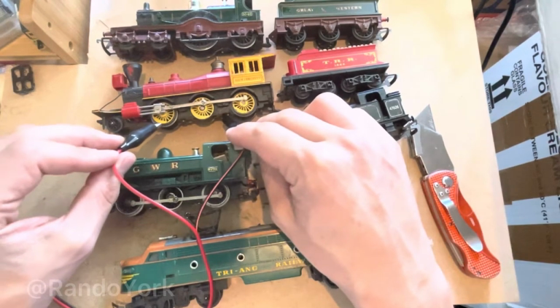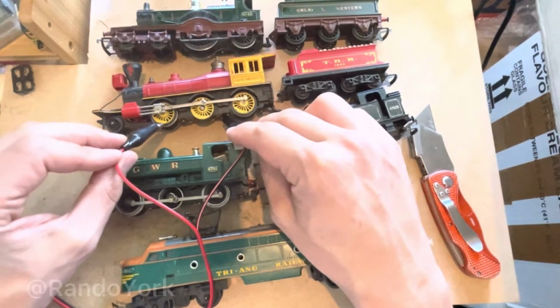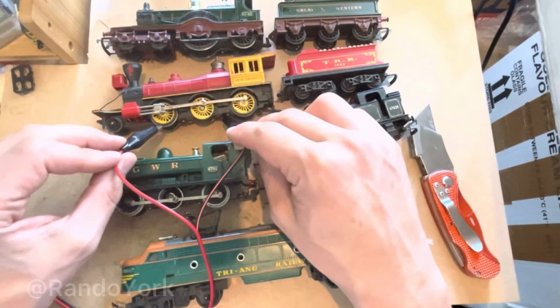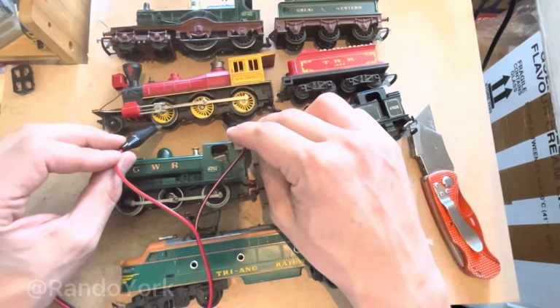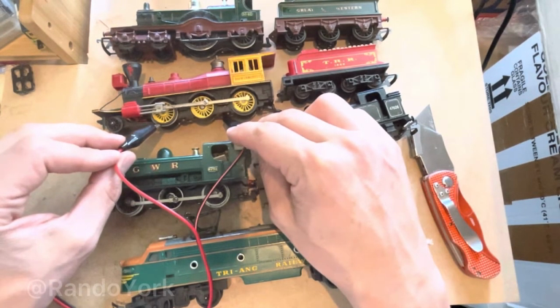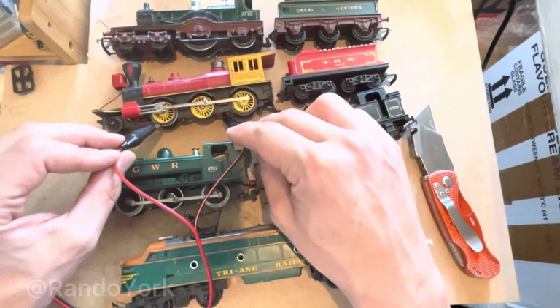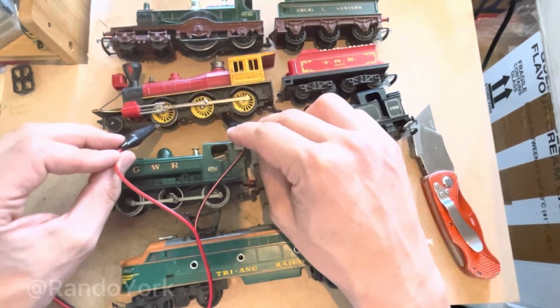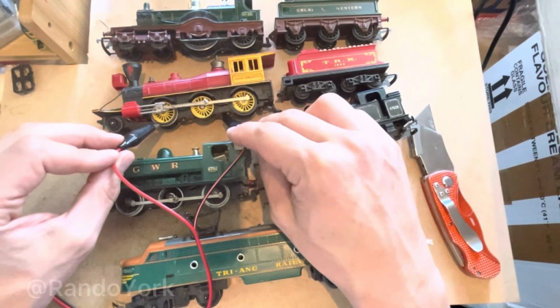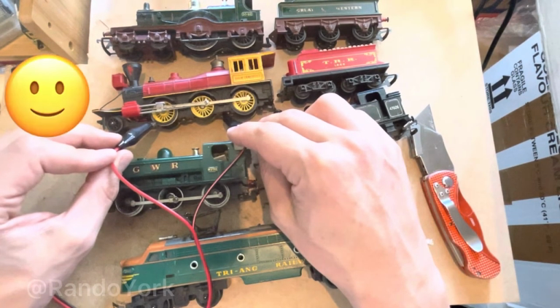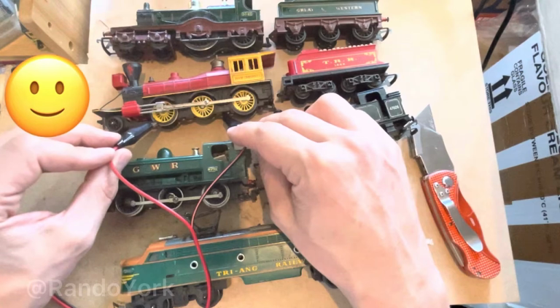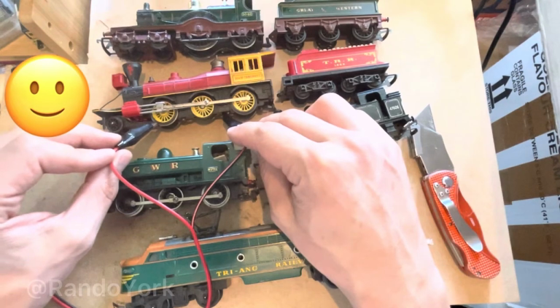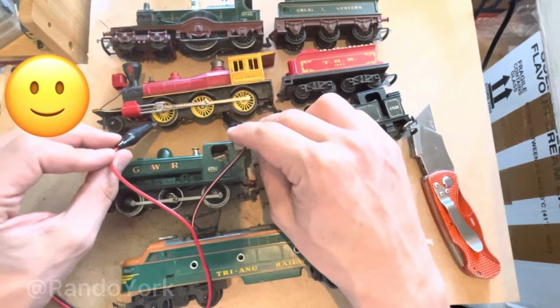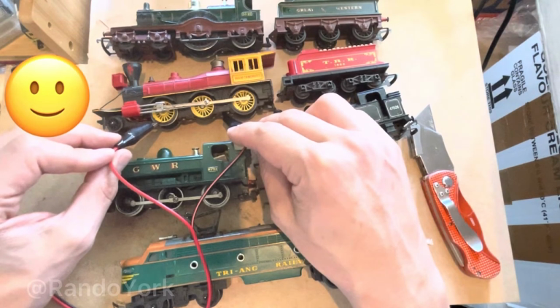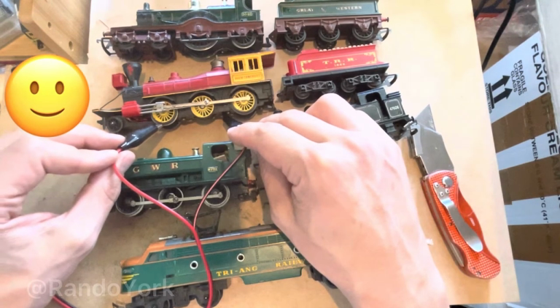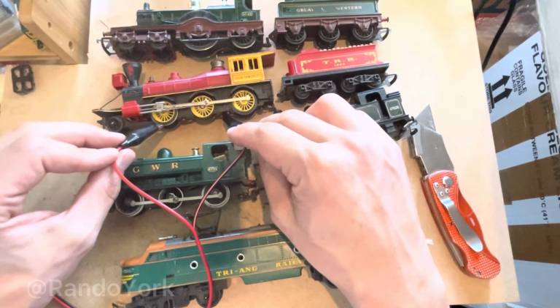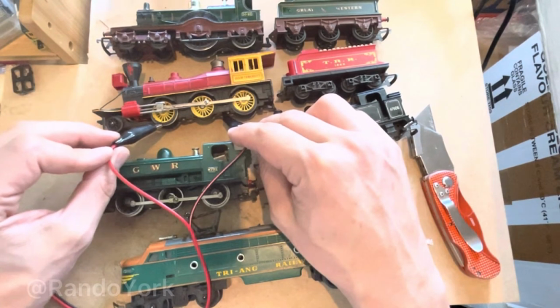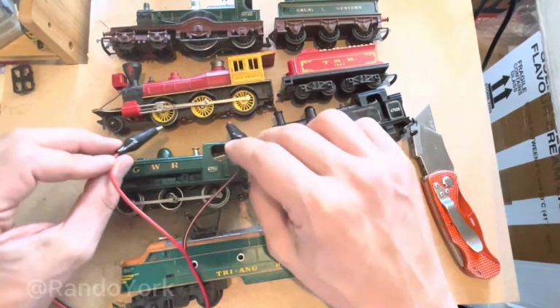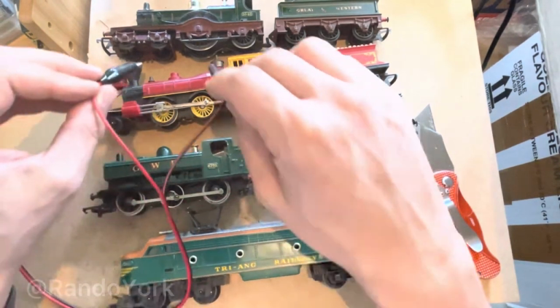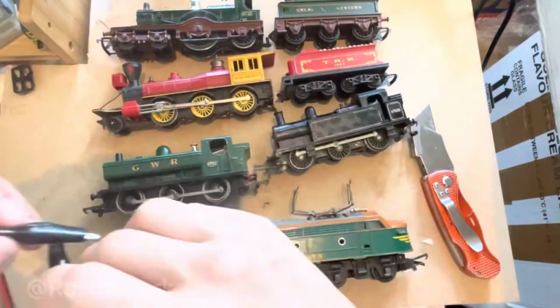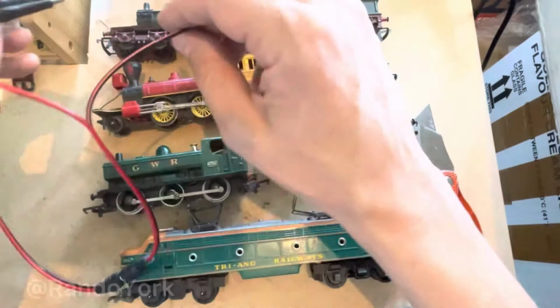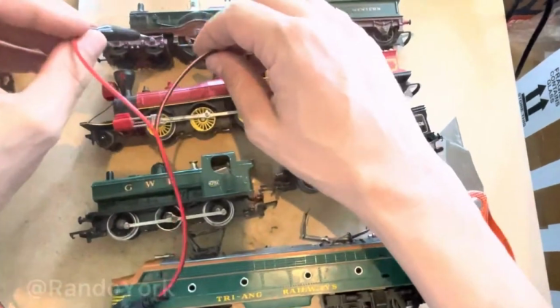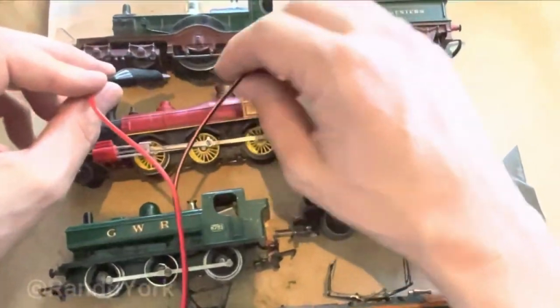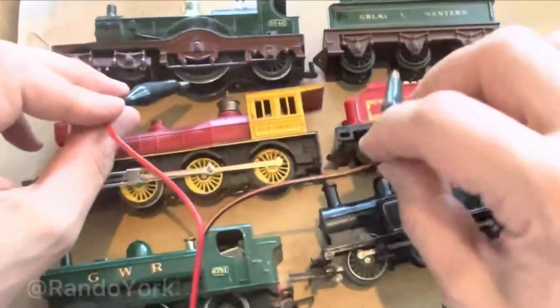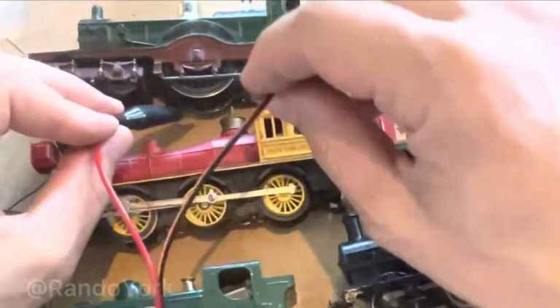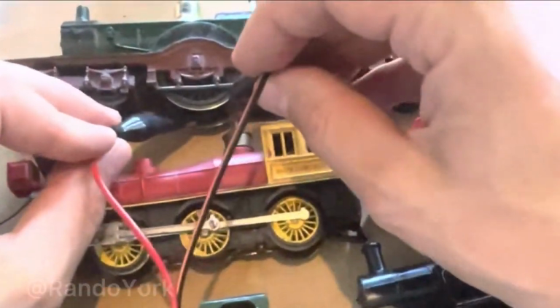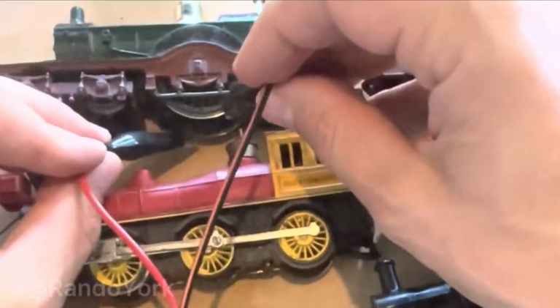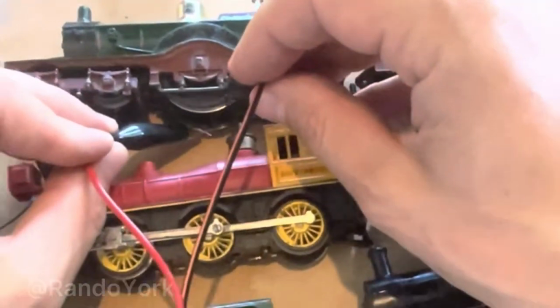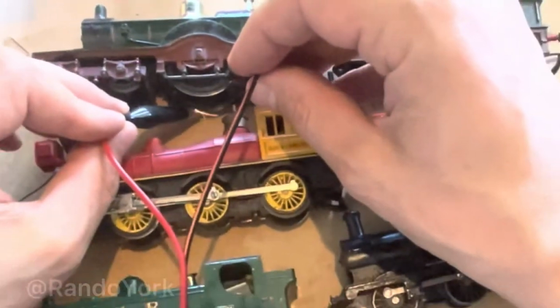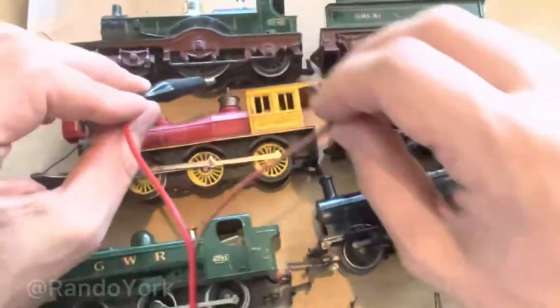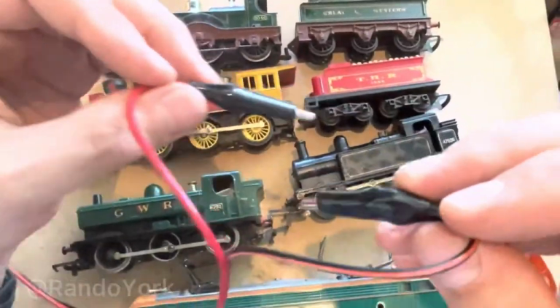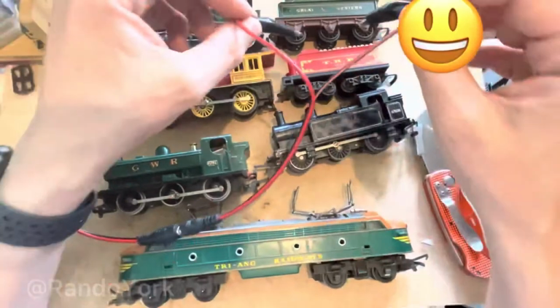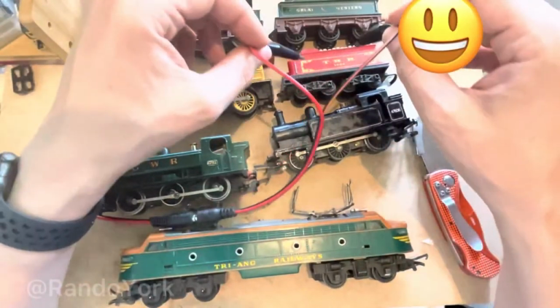Let's move on to the Triang R358 Davy Crockett — there was a little movement, so this means this engine is working as well. Last but not least, Lord of the Isle, and again it seems to be working perfectly well.